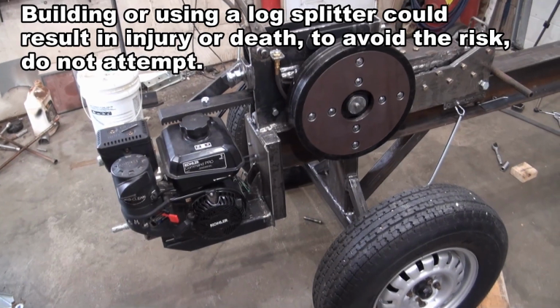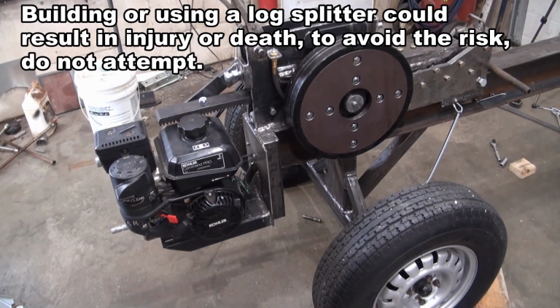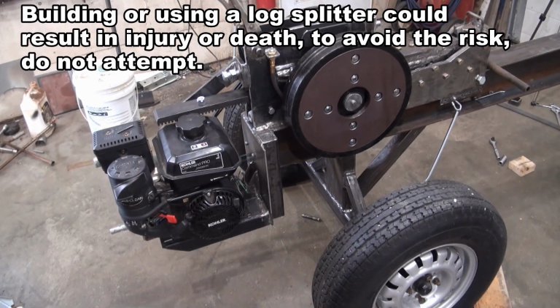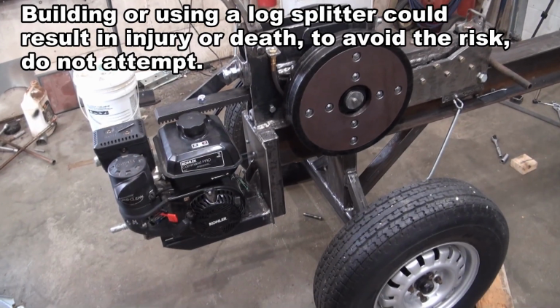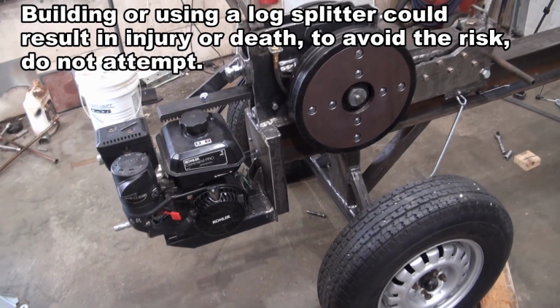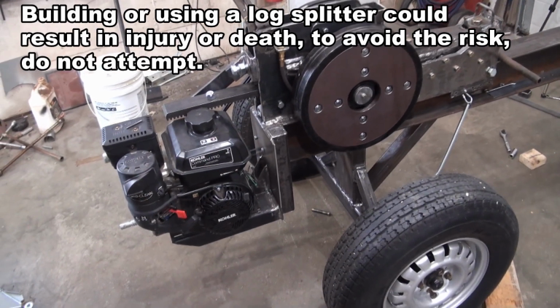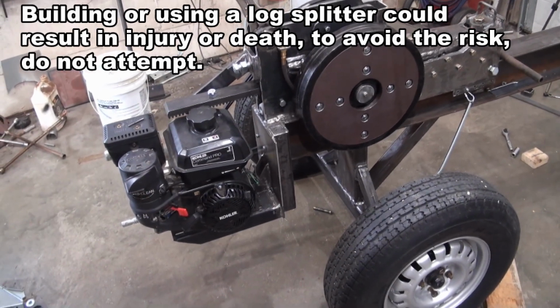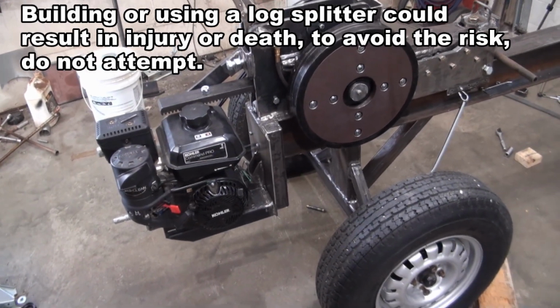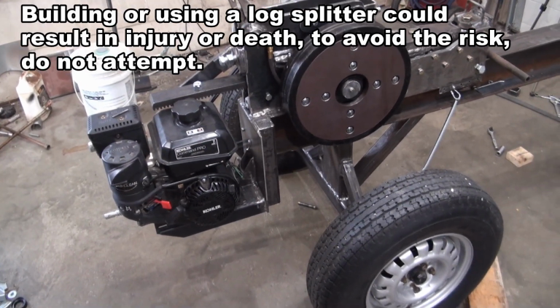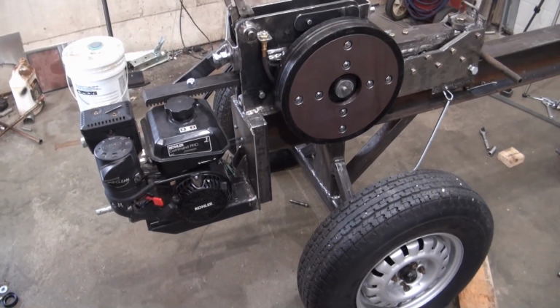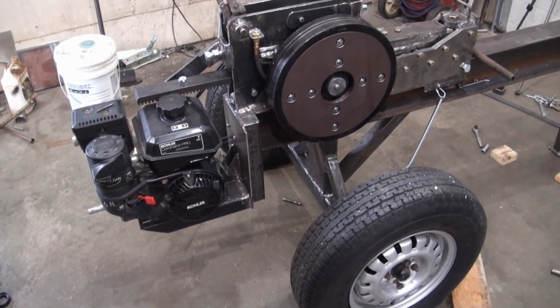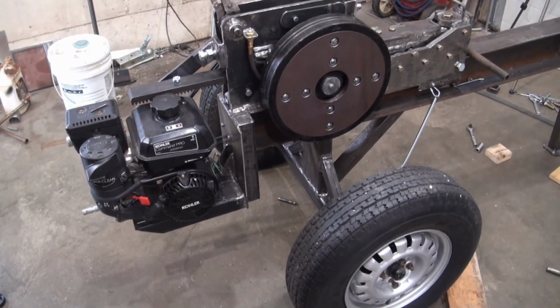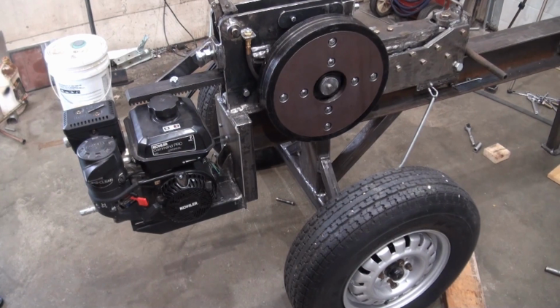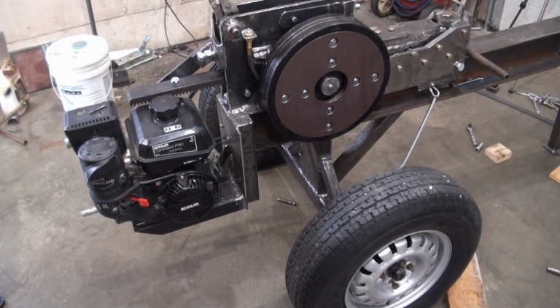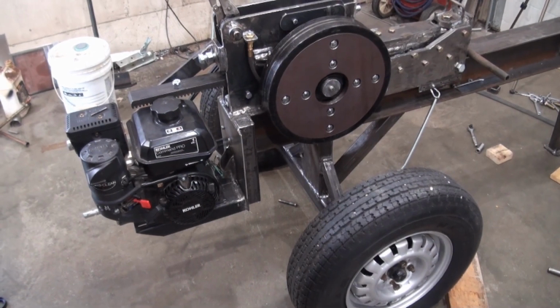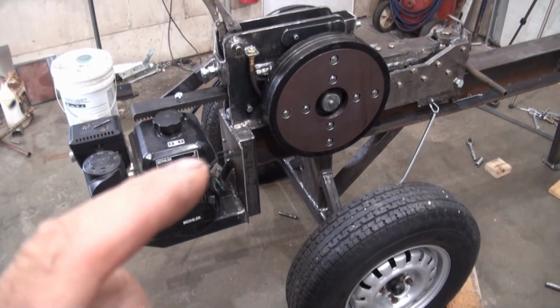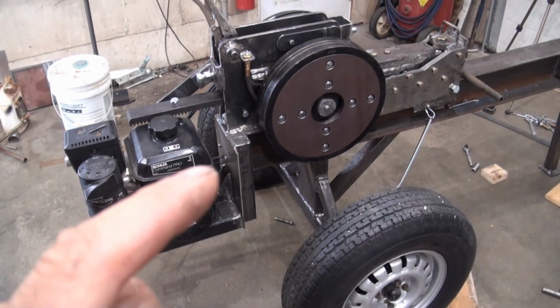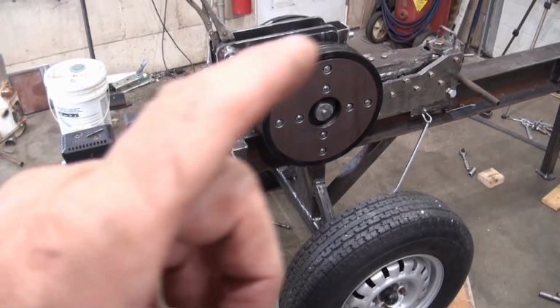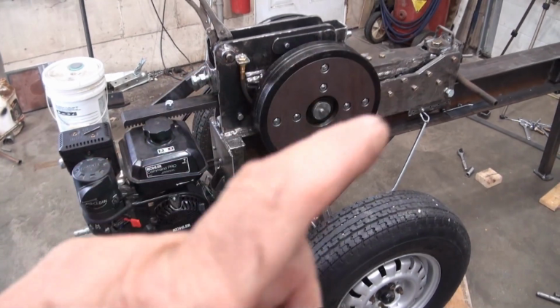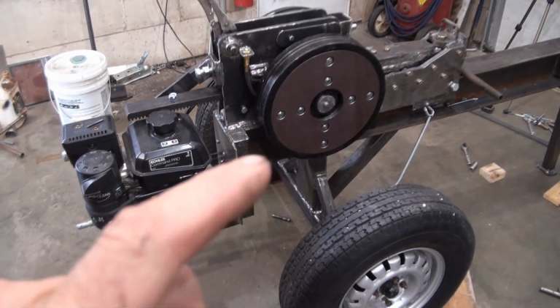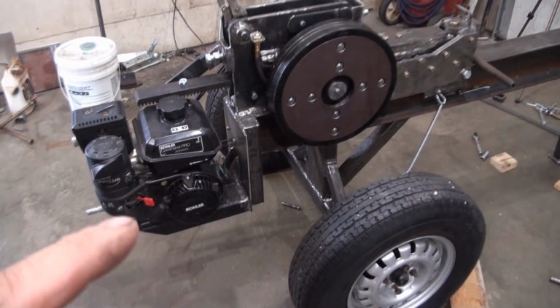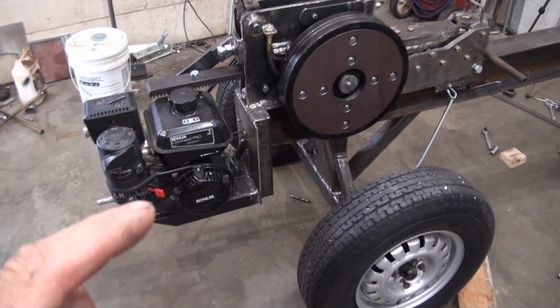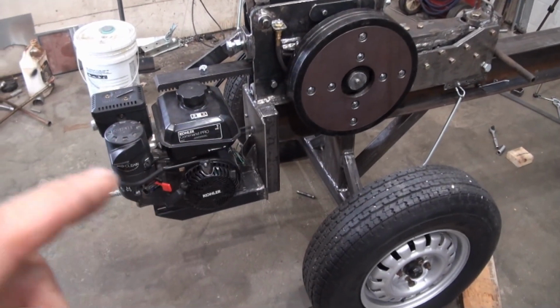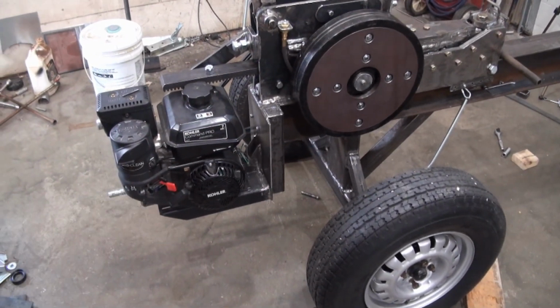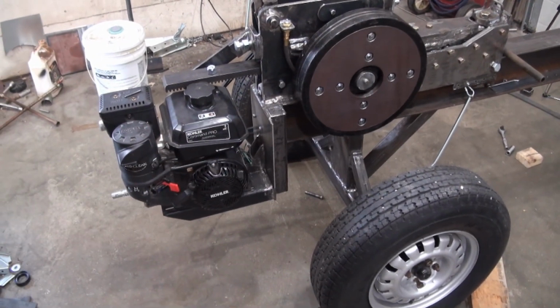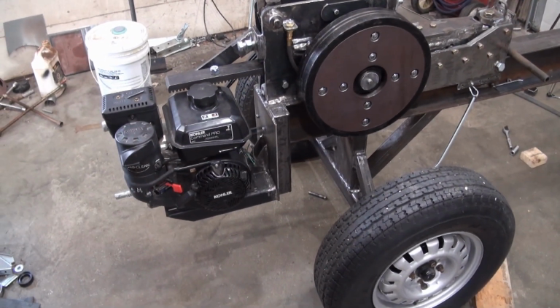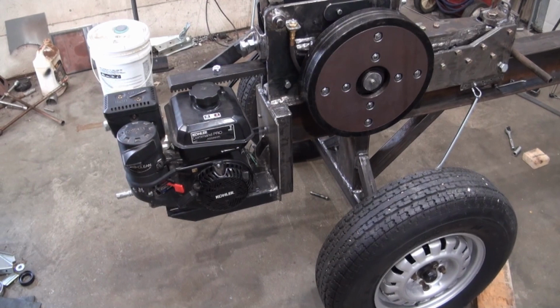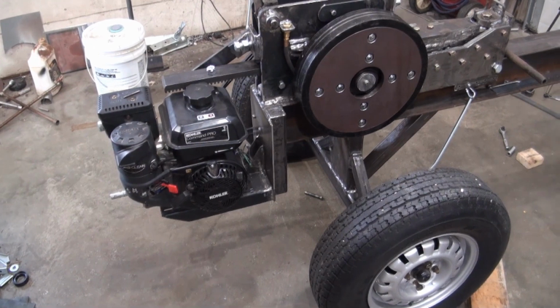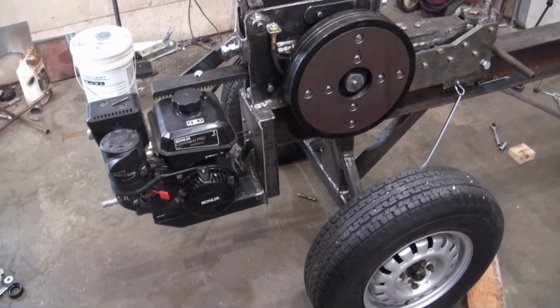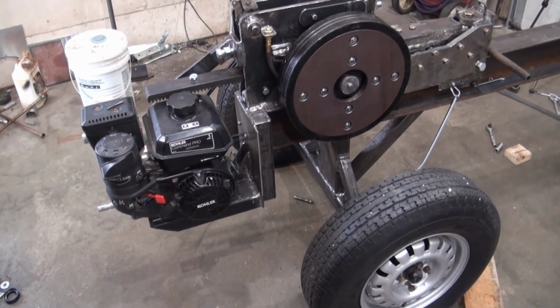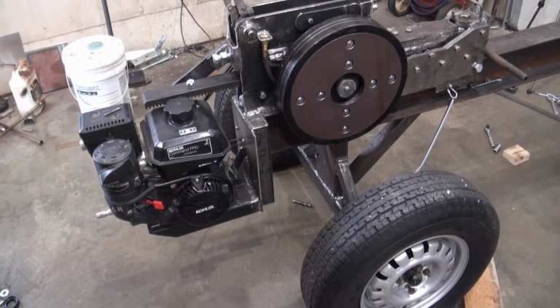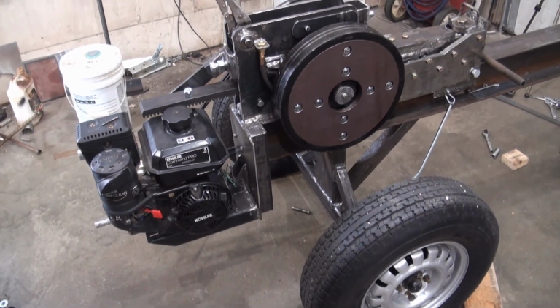One of the things I didn't like about my previous kinetic log splitter was that when I would pull start the engine, the flywheels would turn along as I would pull start, which I think made it harder to start the engine.